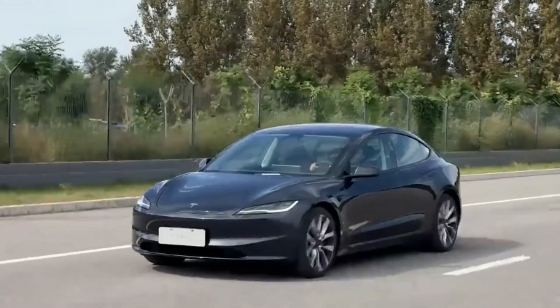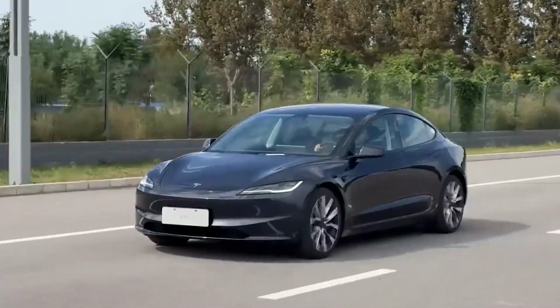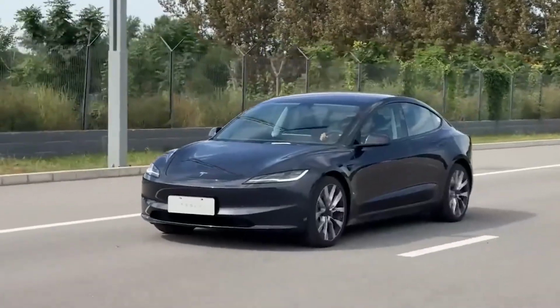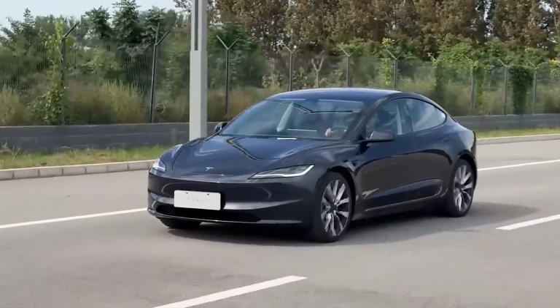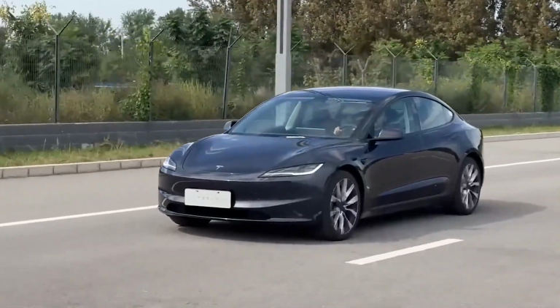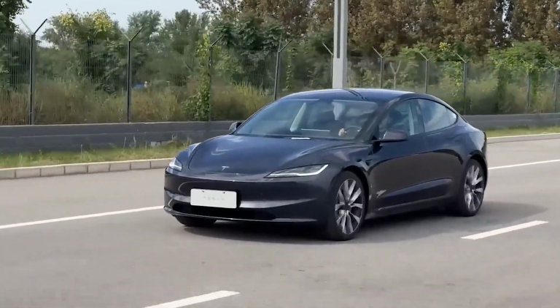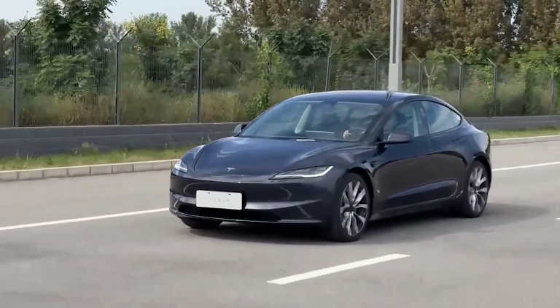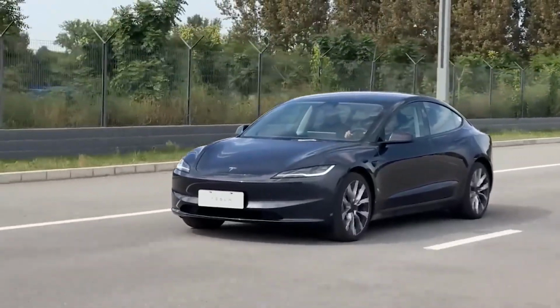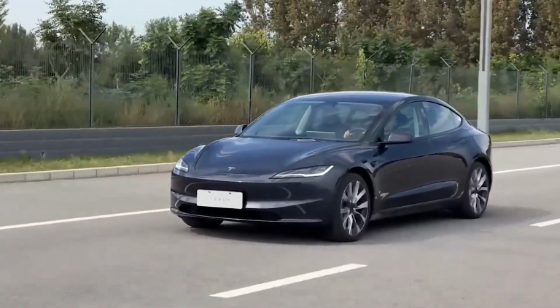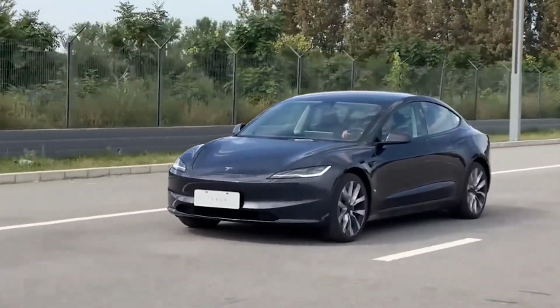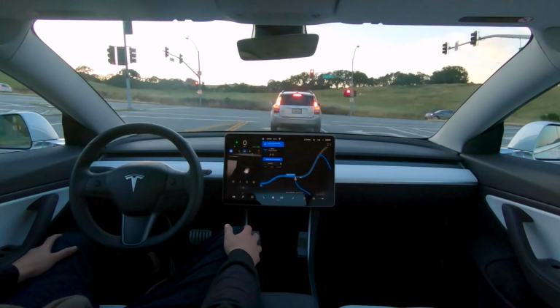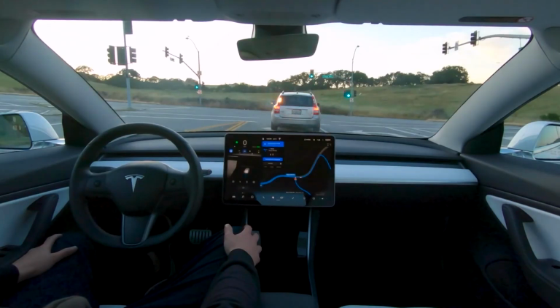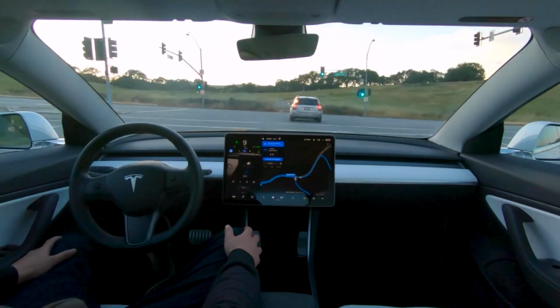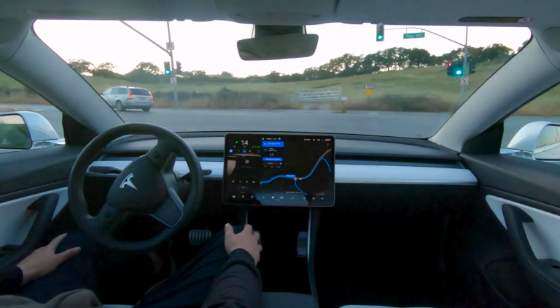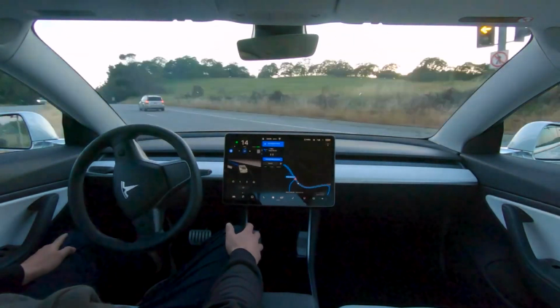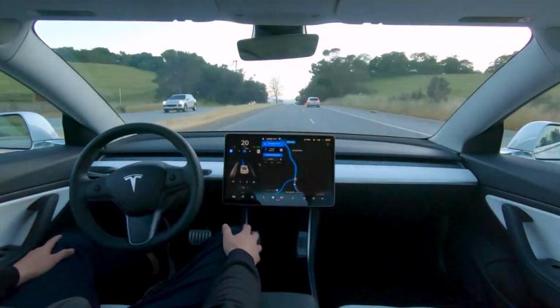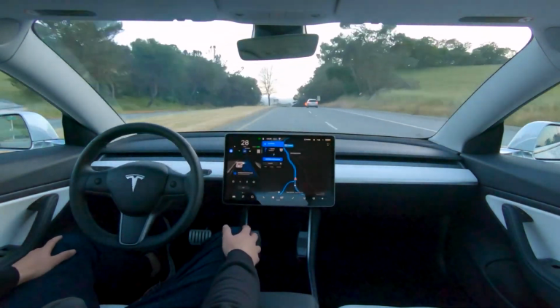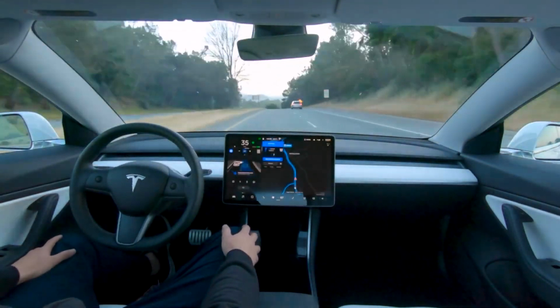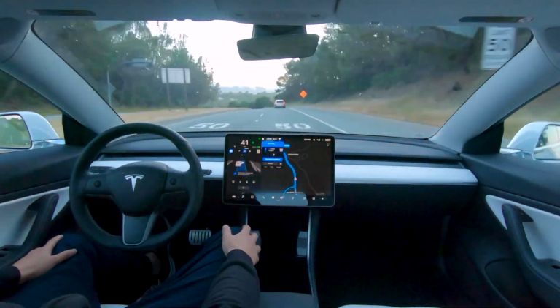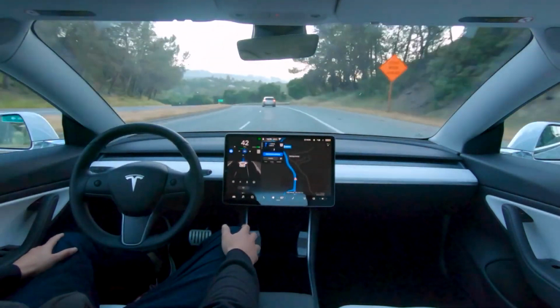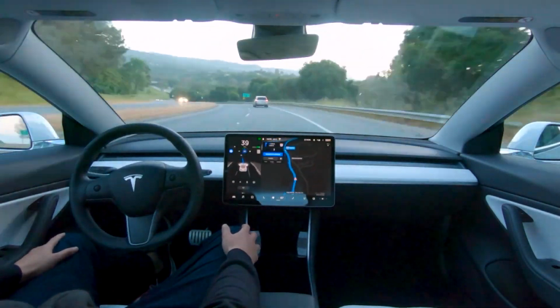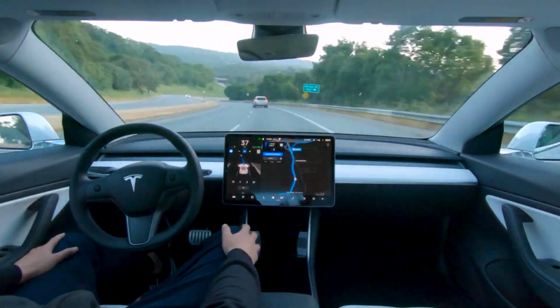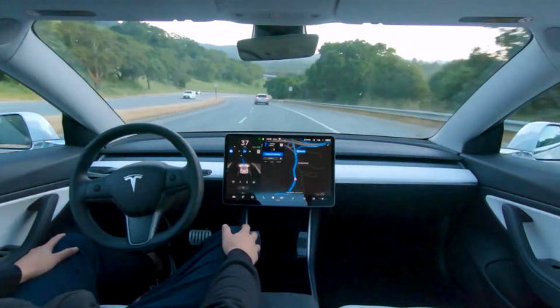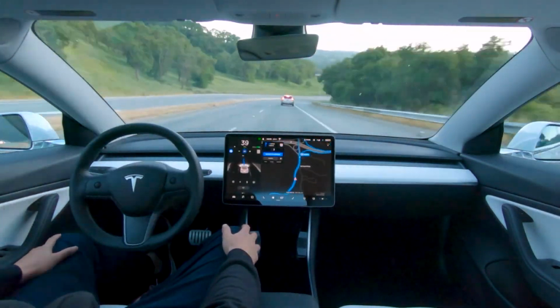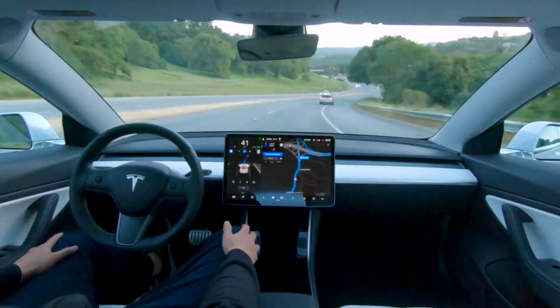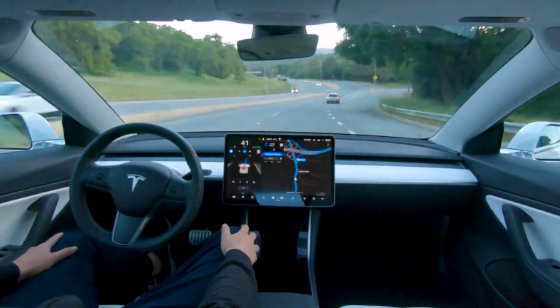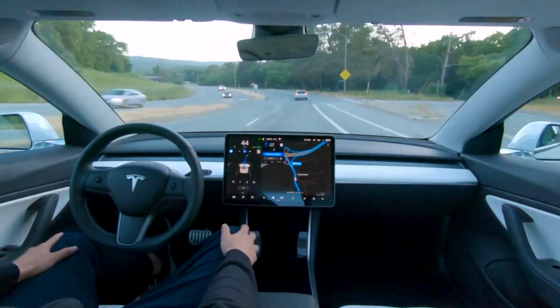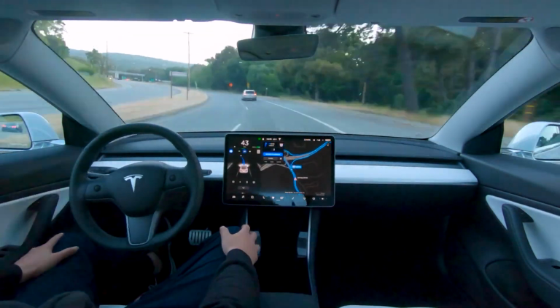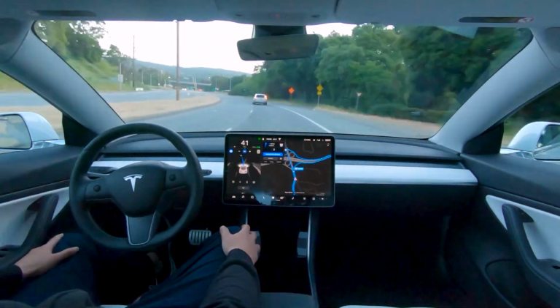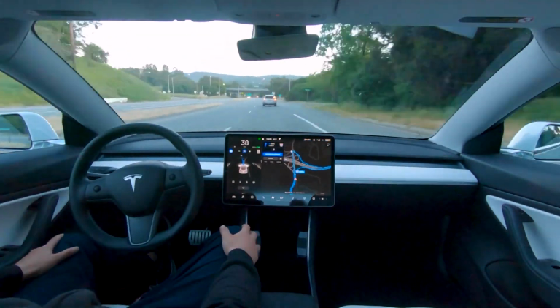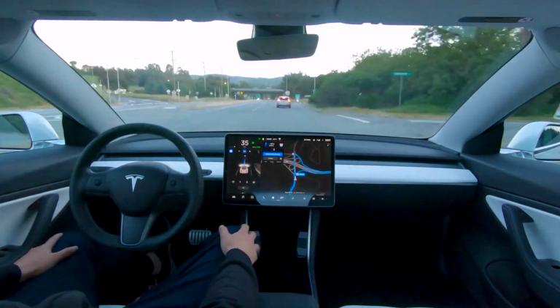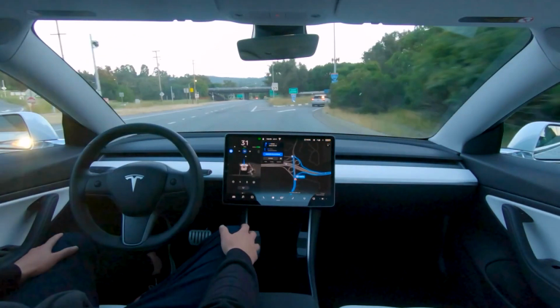While the base Autopilot system has seen enhancements, it's worth noting that the option to upgrade to Tesla's full self-driving capability is still paid and costs $10,000.